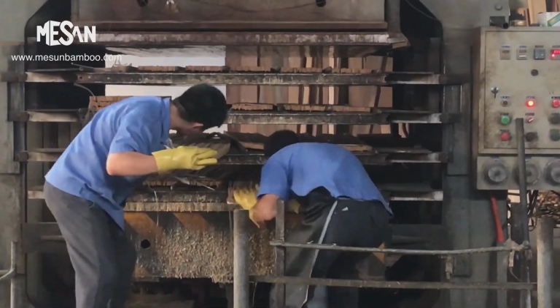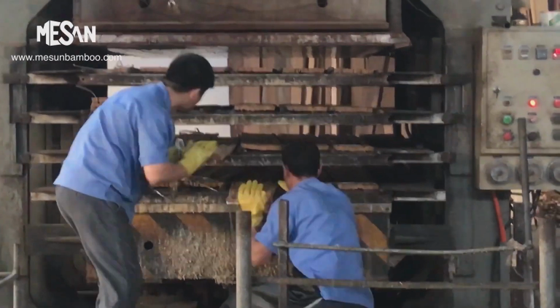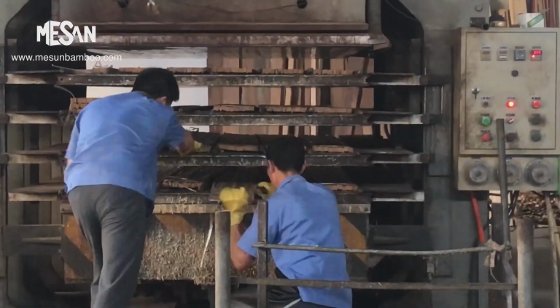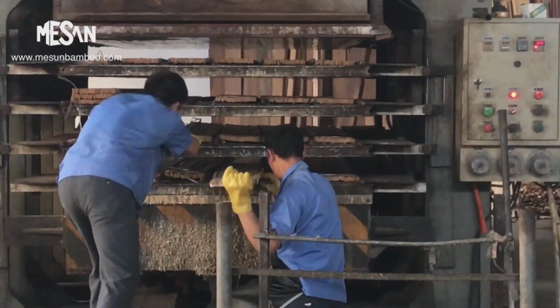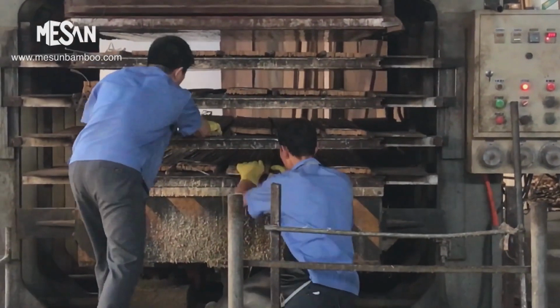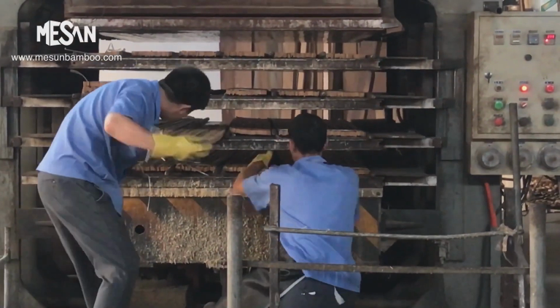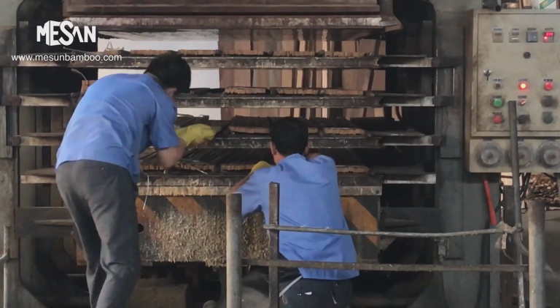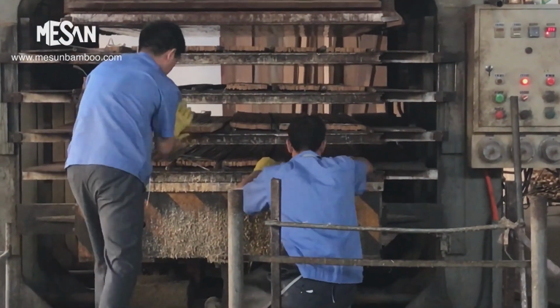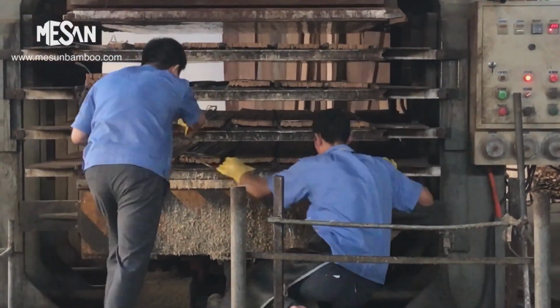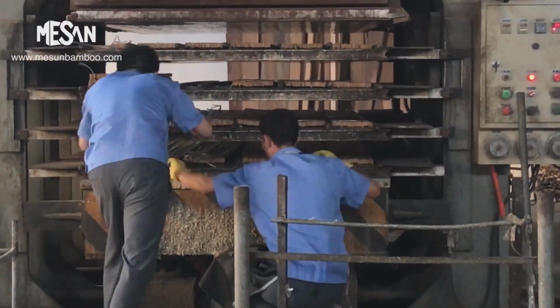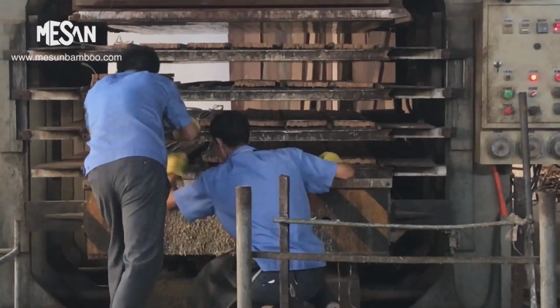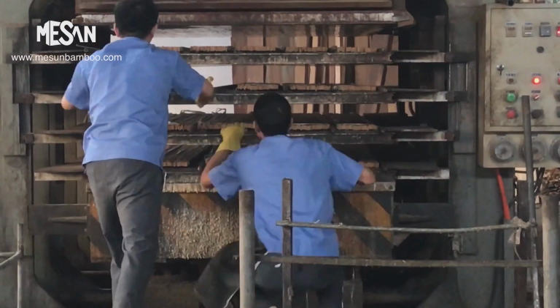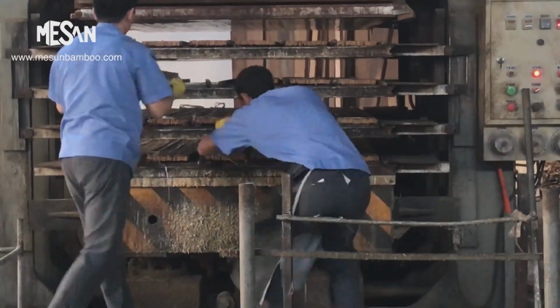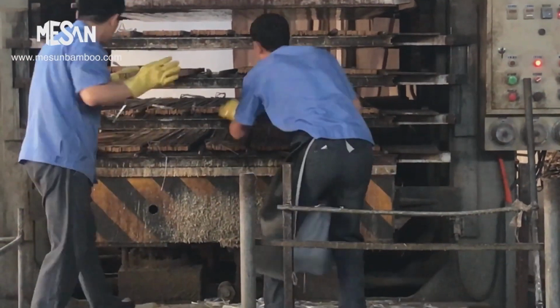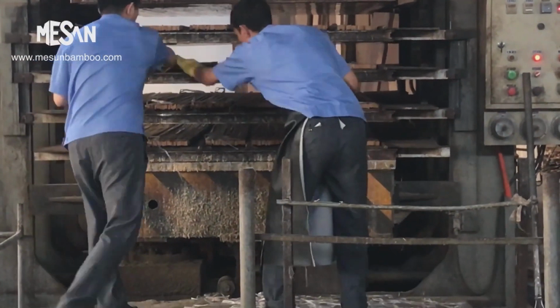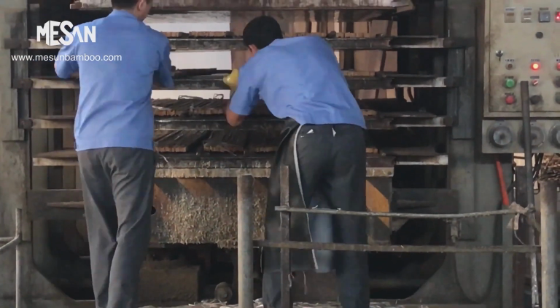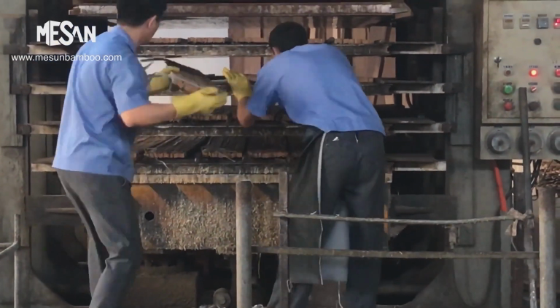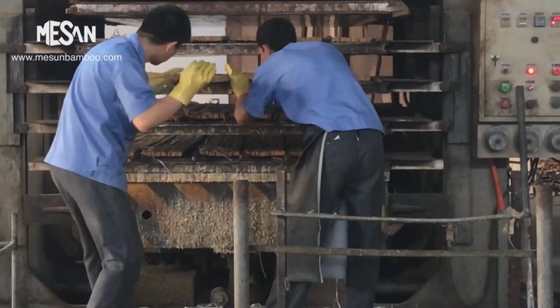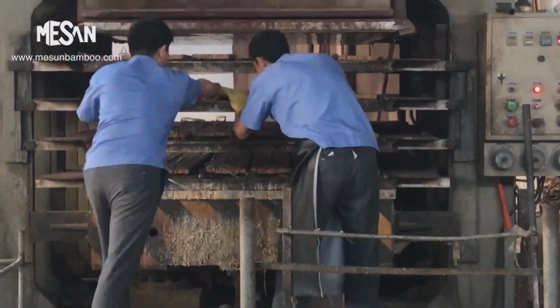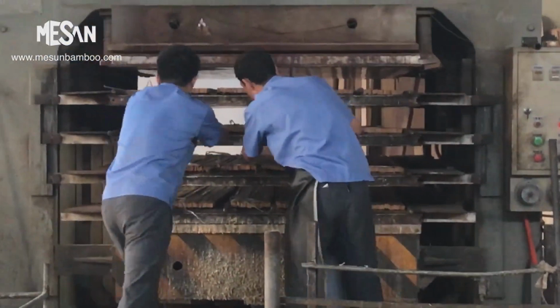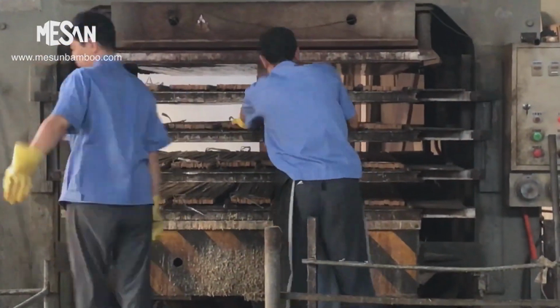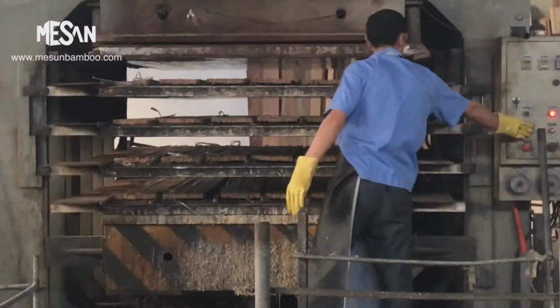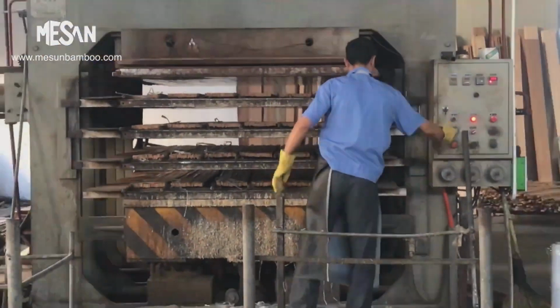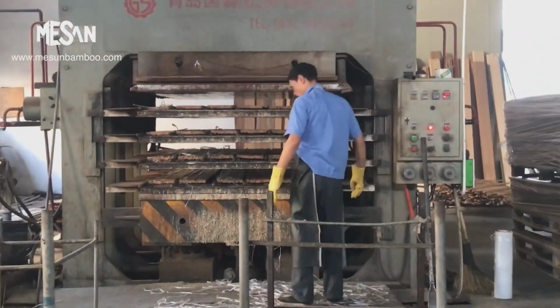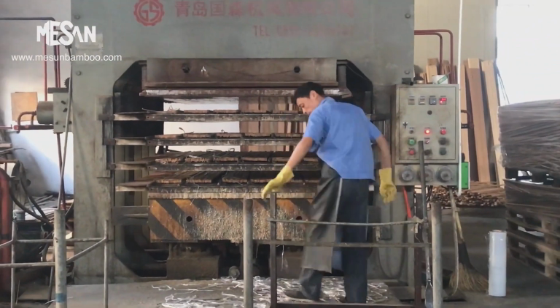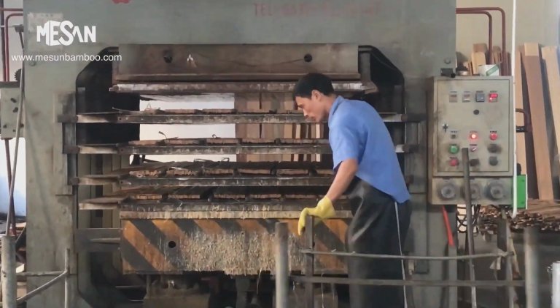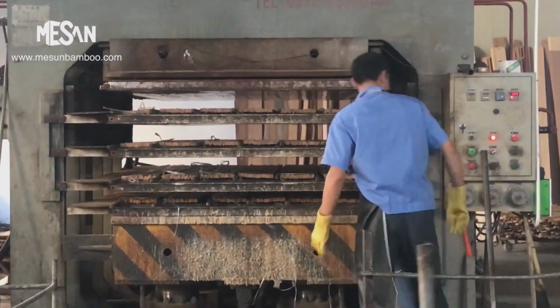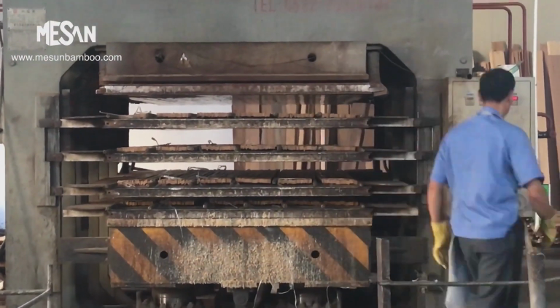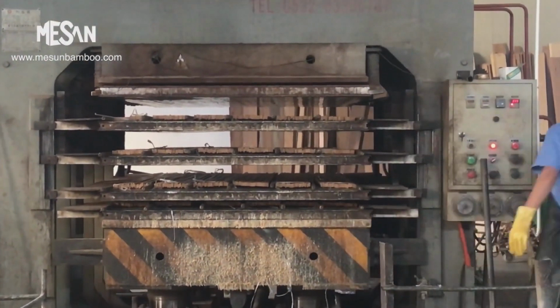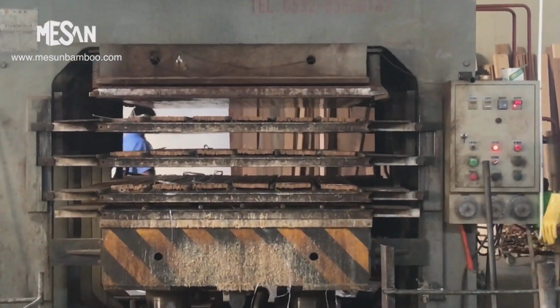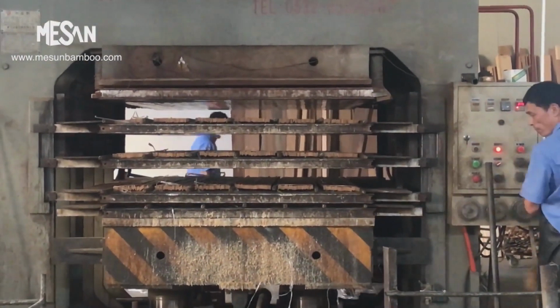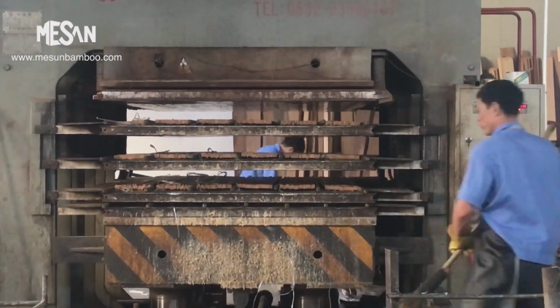In order to make thicker panels or beams, several layers are glued together. All glue used is formaldehyde-free to ensure that the plywood meets E1 or E0 standards.